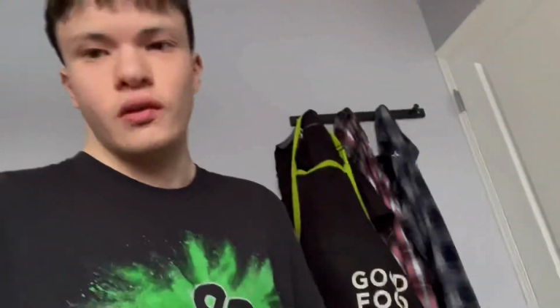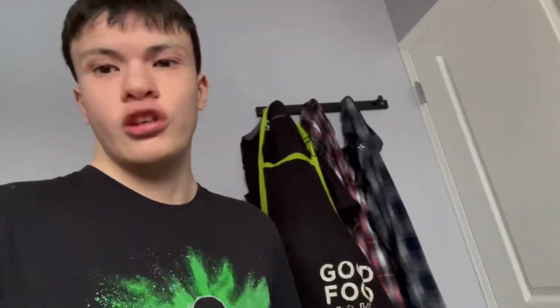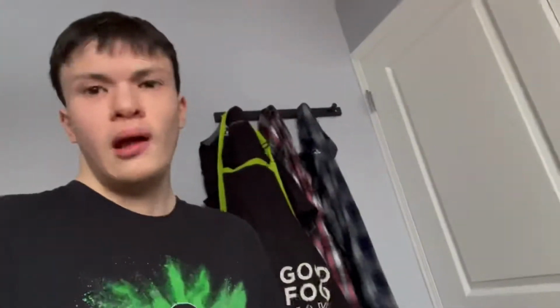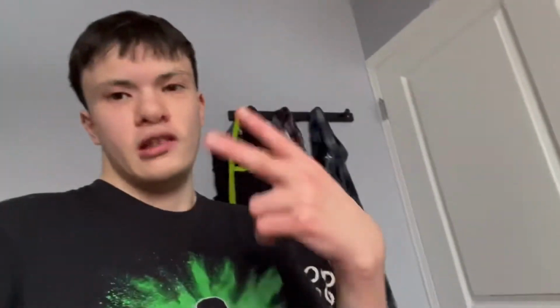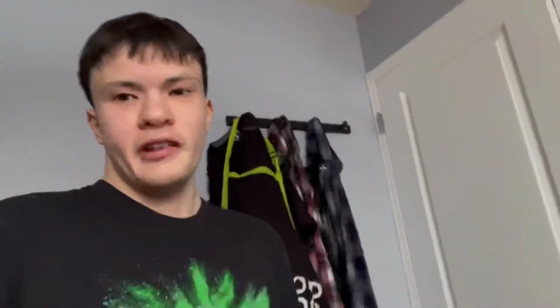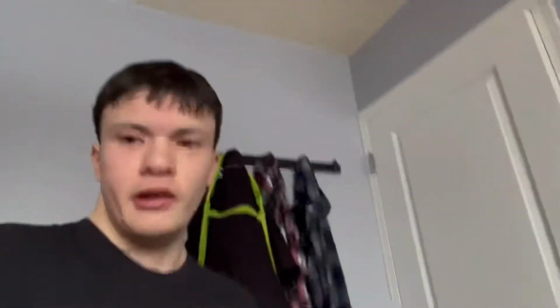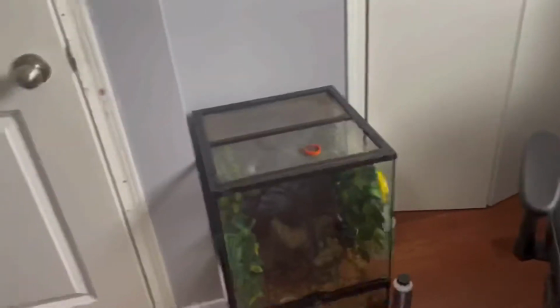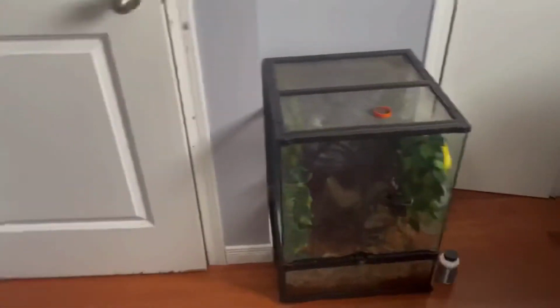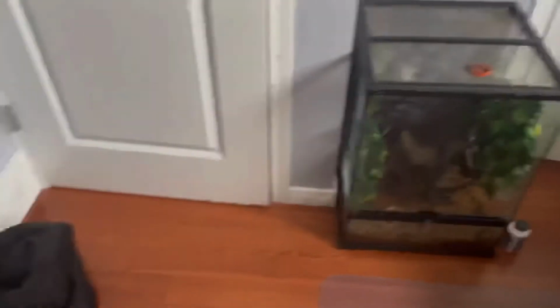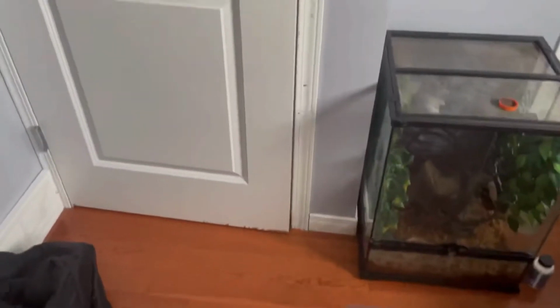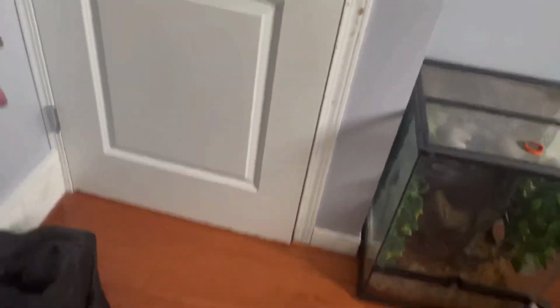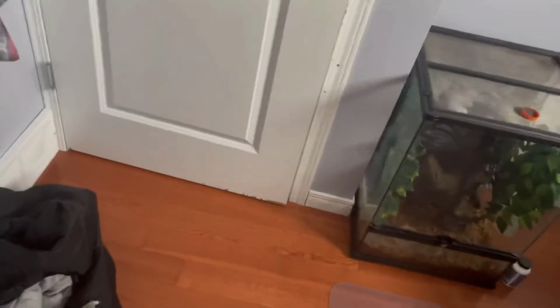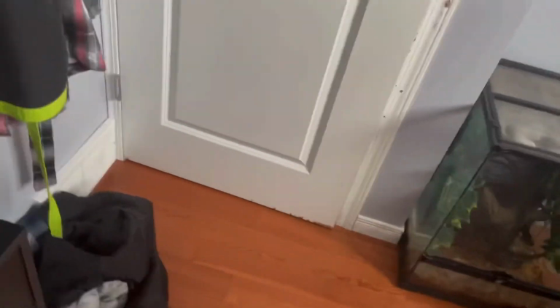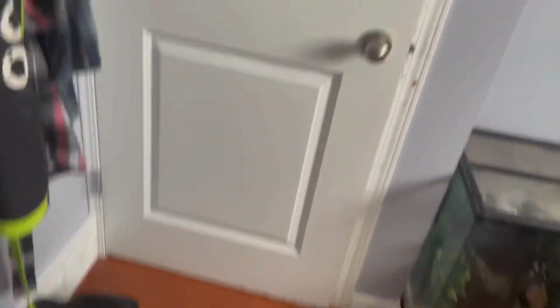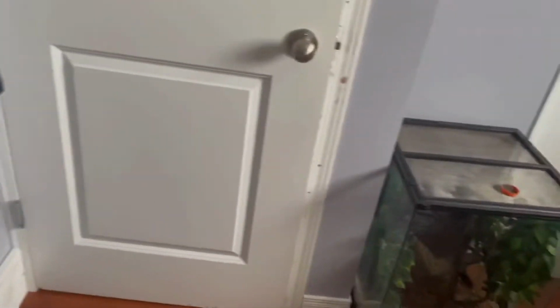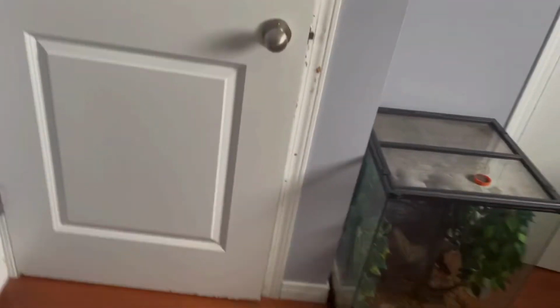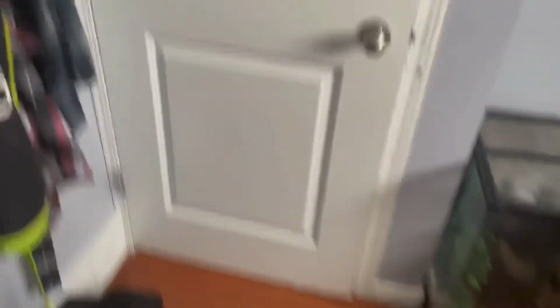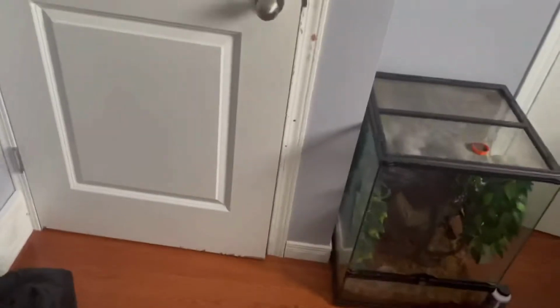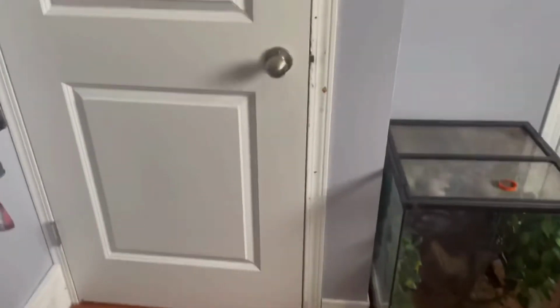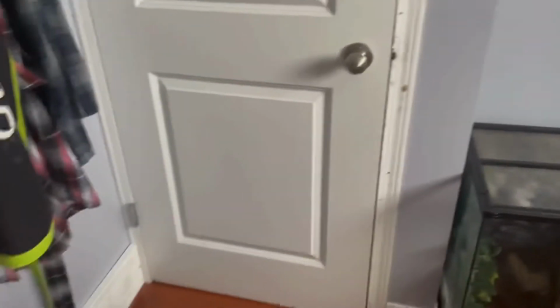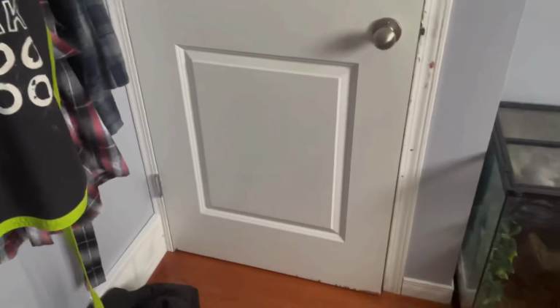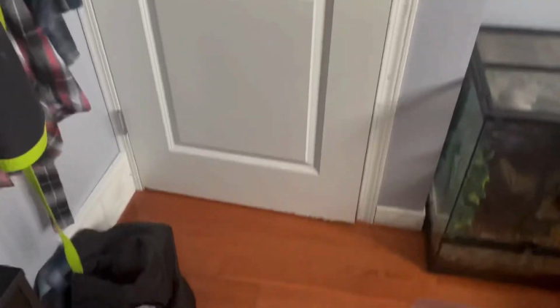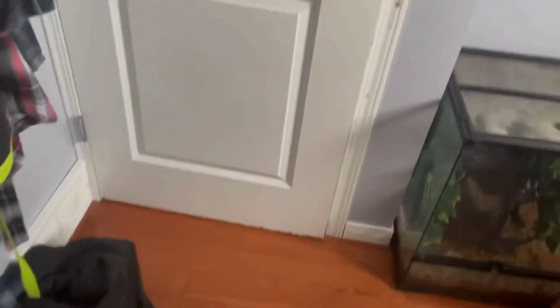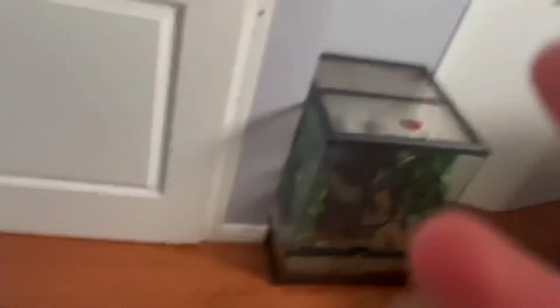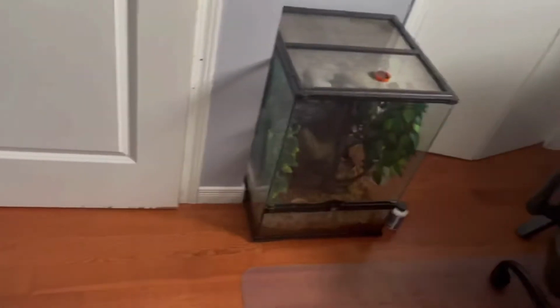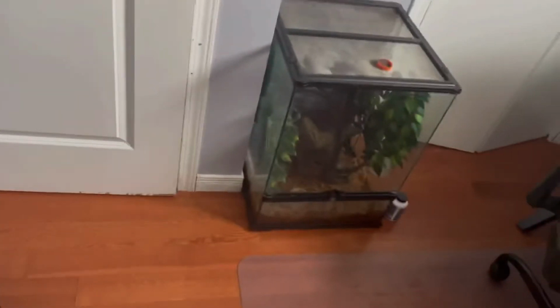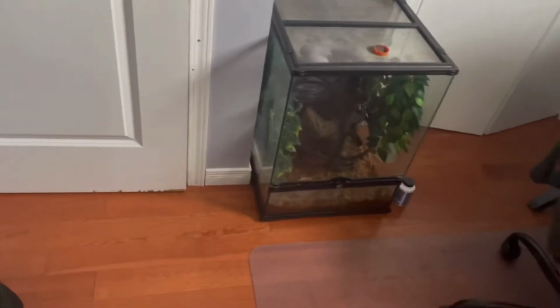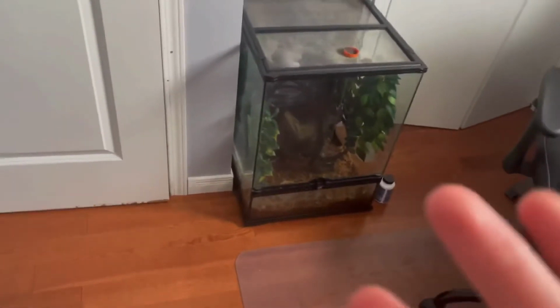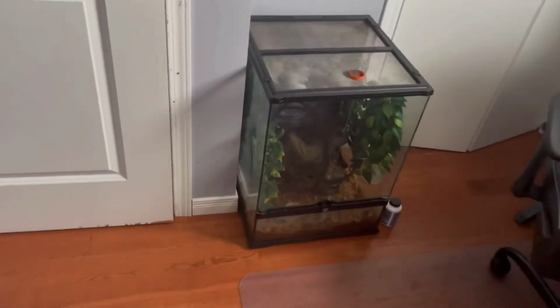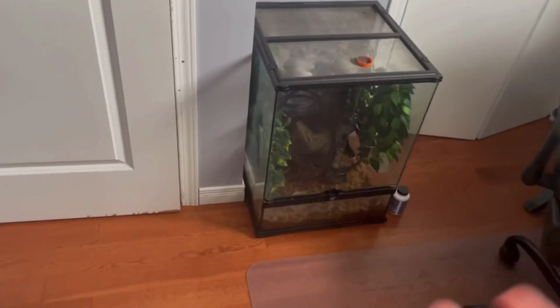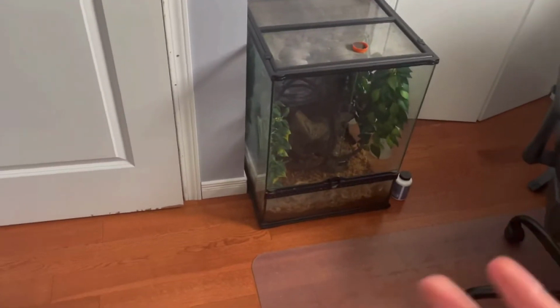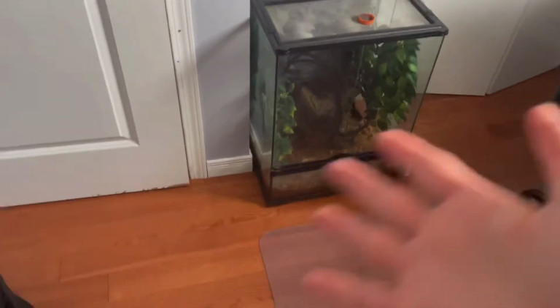Without further ado, let's get right into the video. If you're new here, I do a room tour and a pet update every month, so this is going to be the first pet room tour and pet update of 2021.